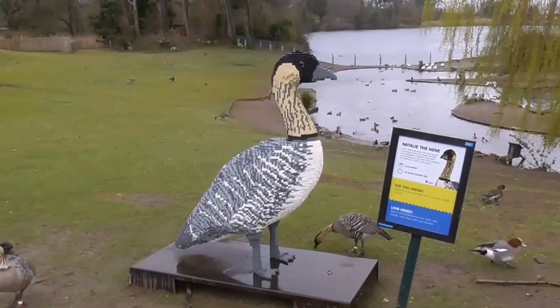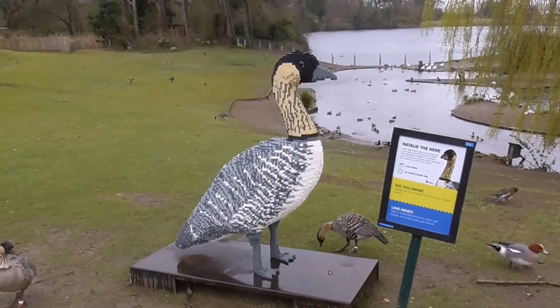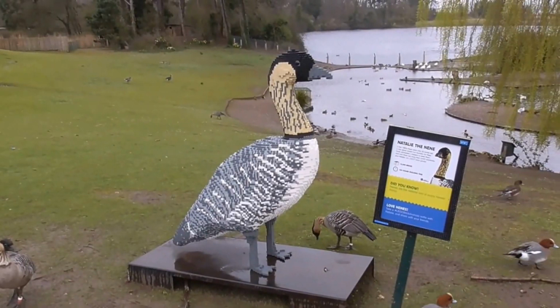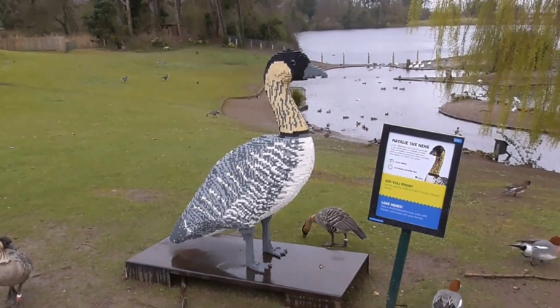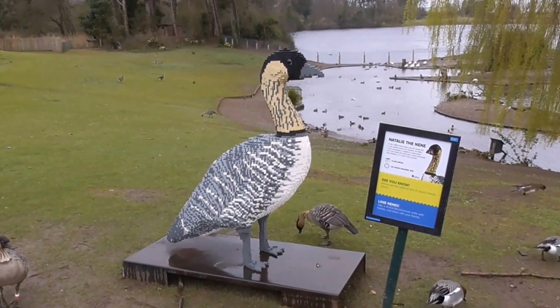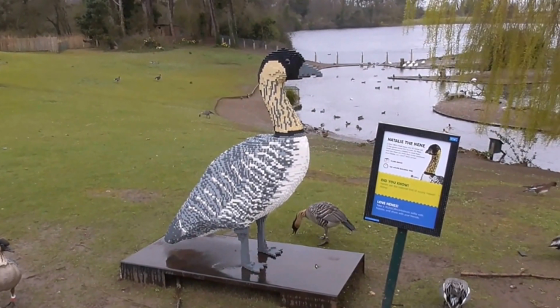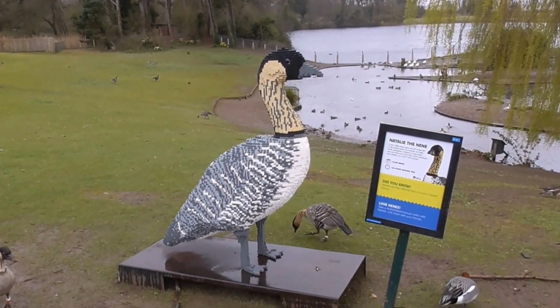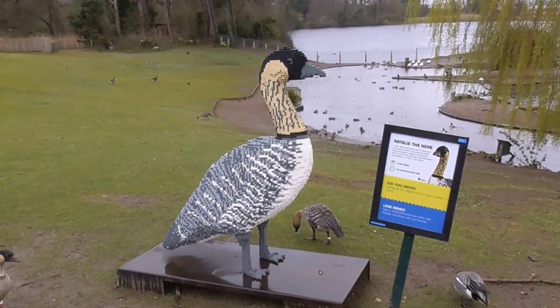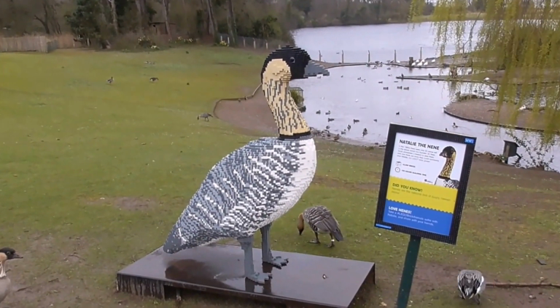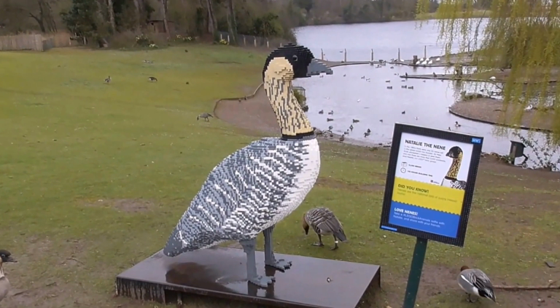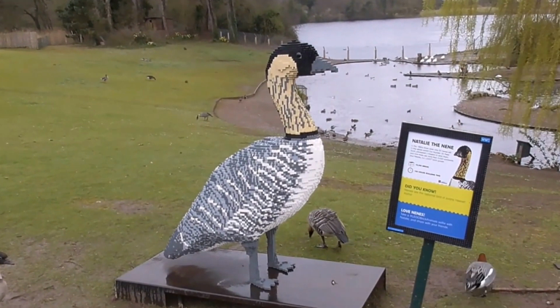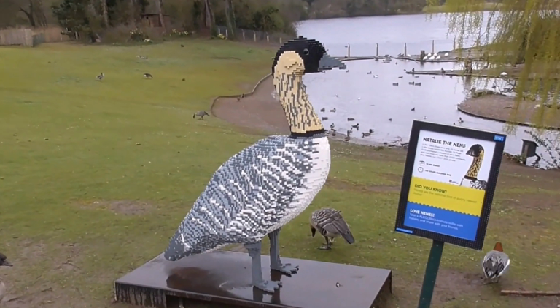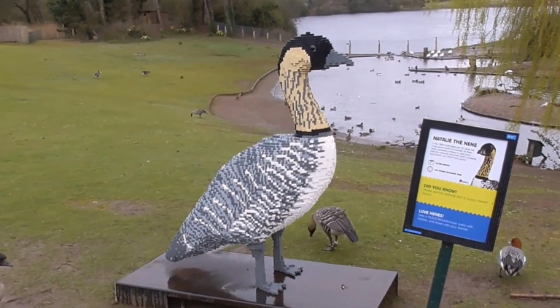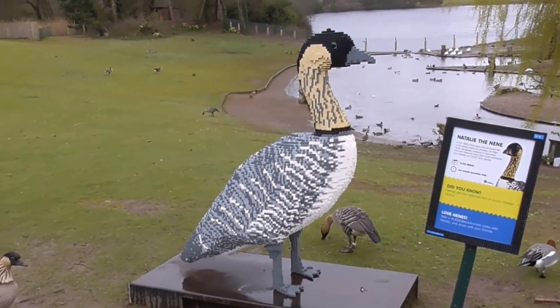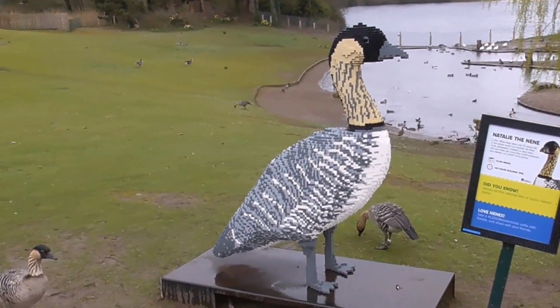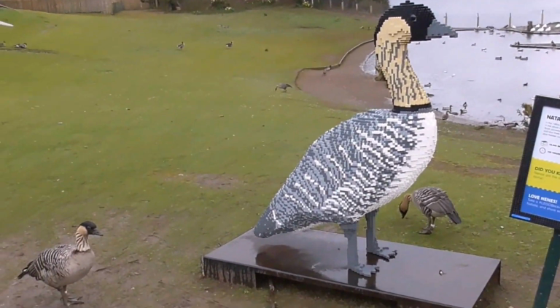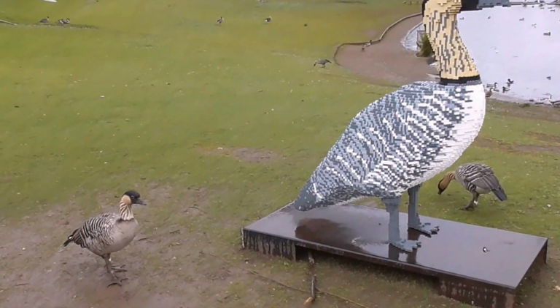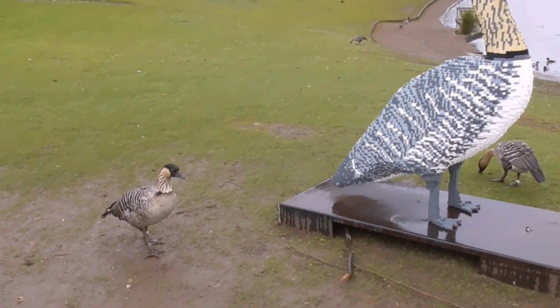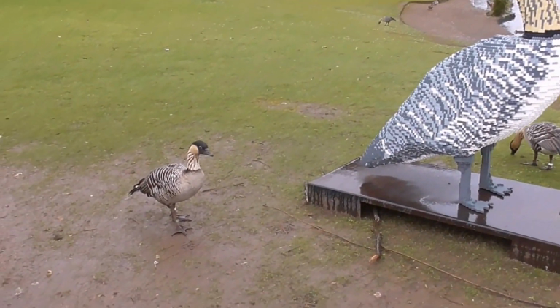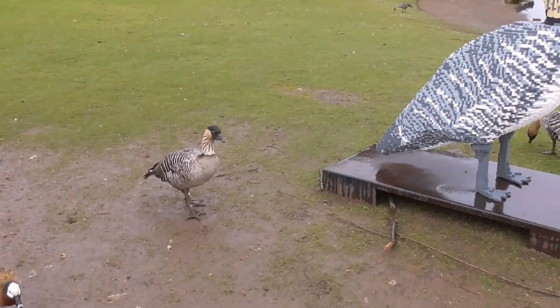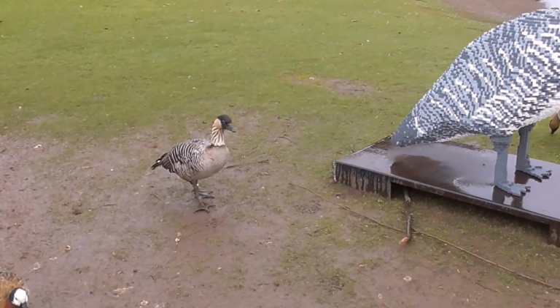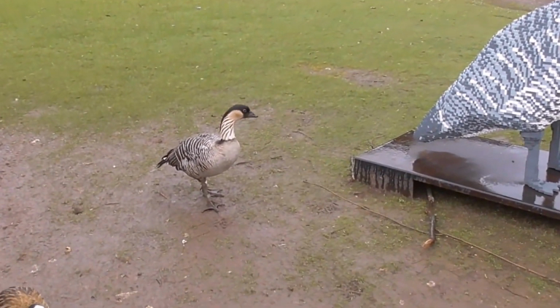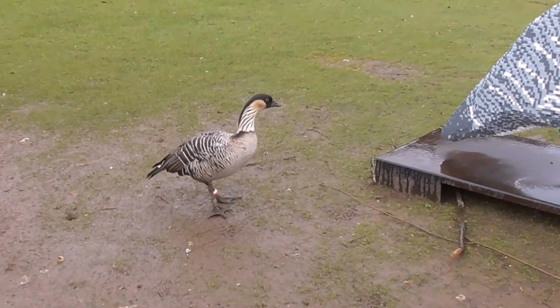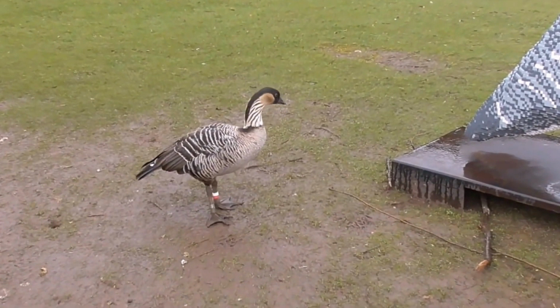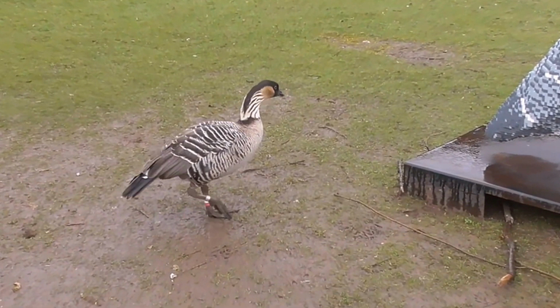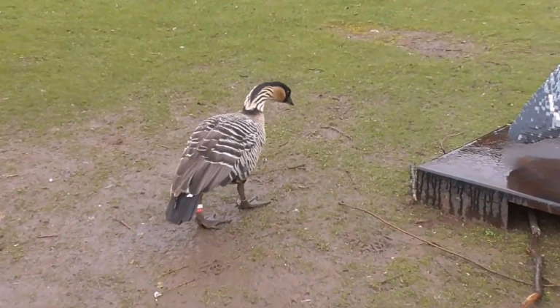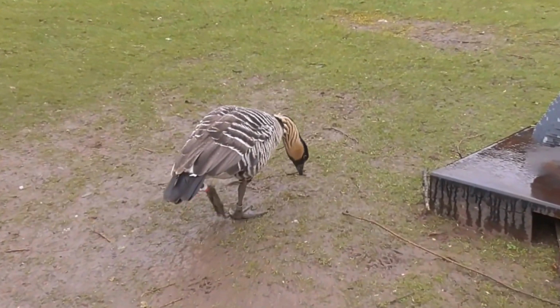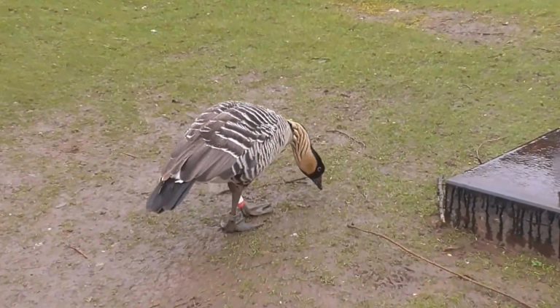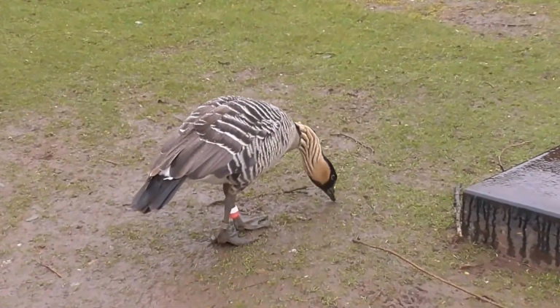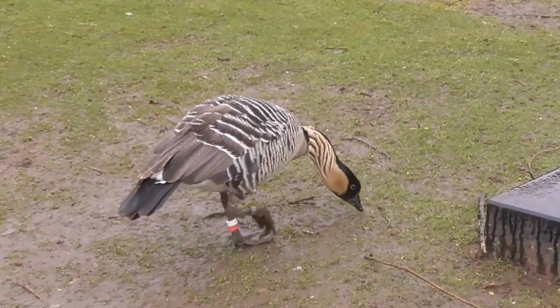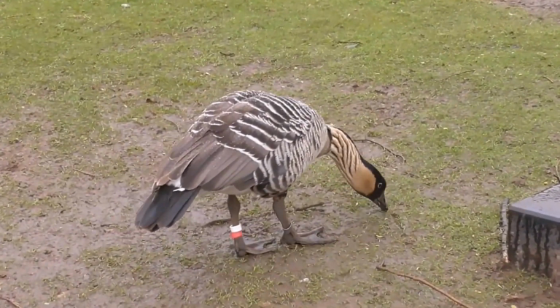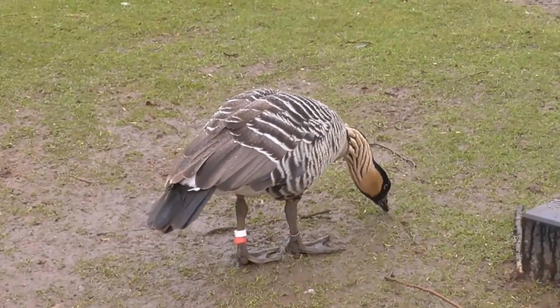And this is the Hawaiian goose down at Castle S.B. — the Hawaiian Lego goose. And this is the real thing. These are quite rare in the wild.